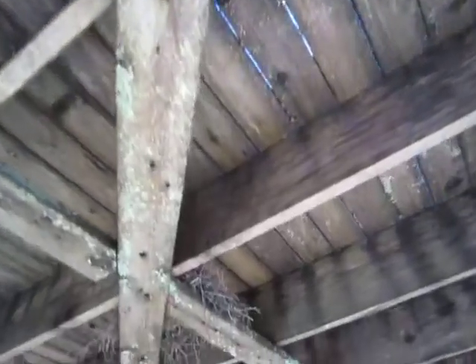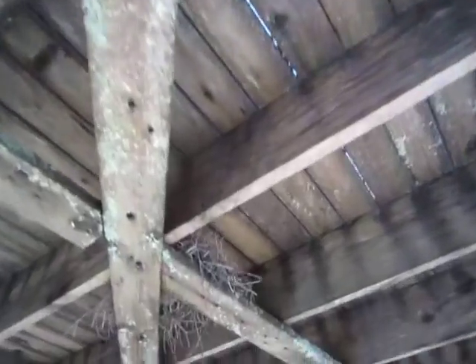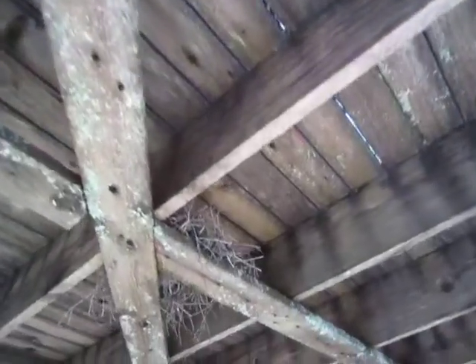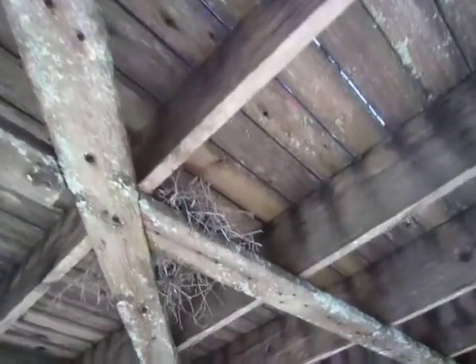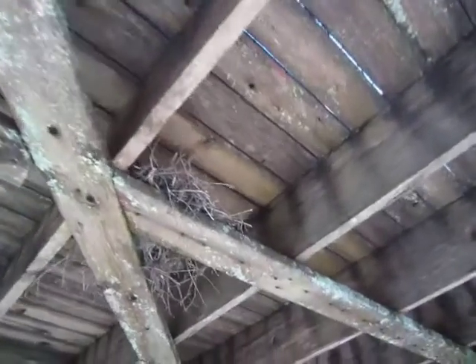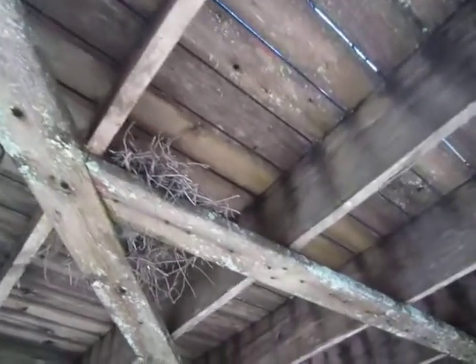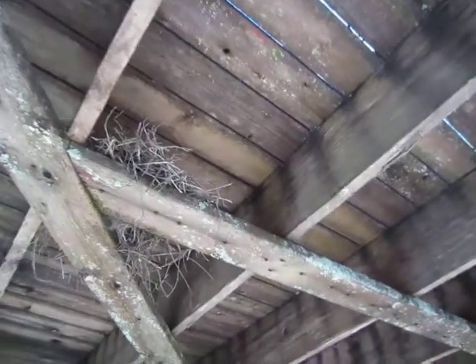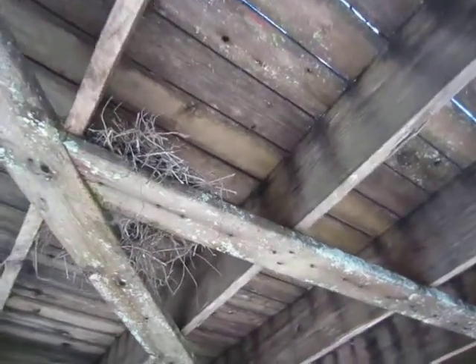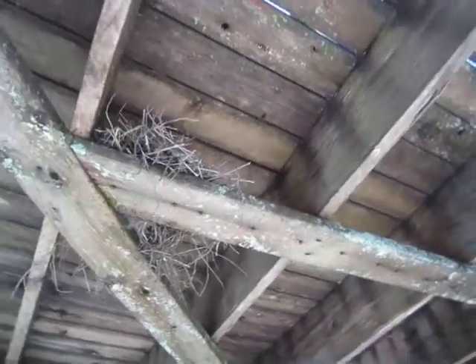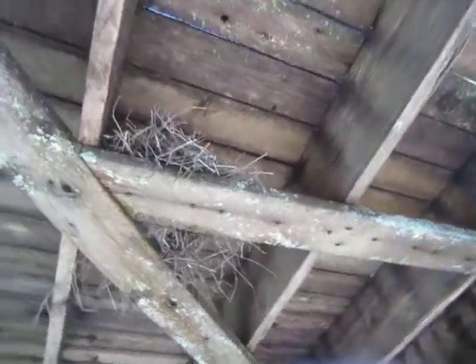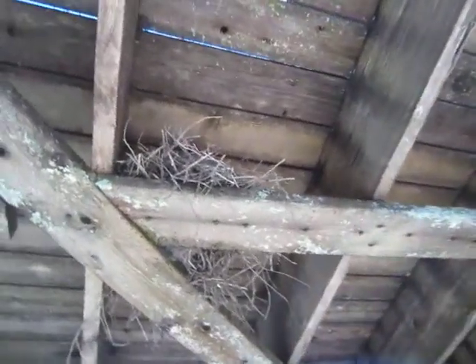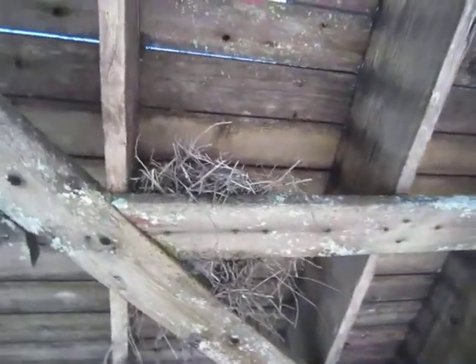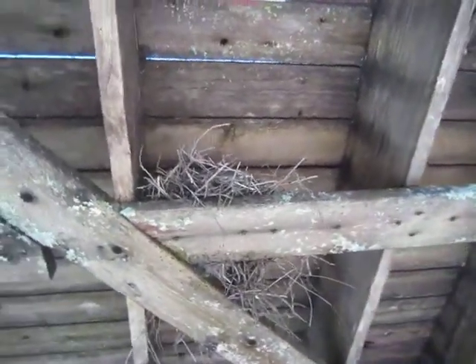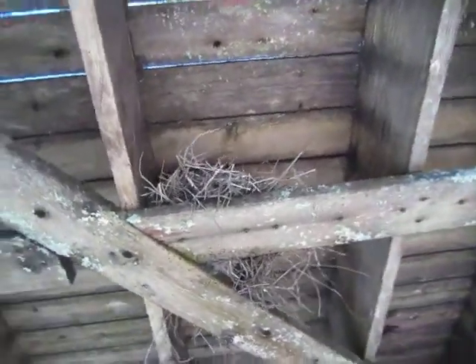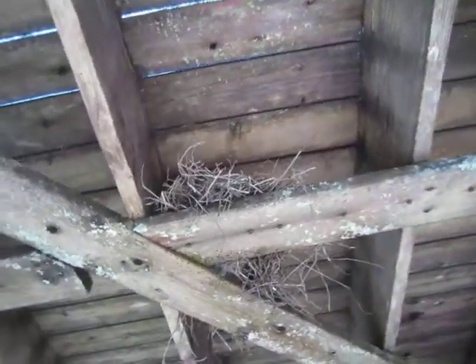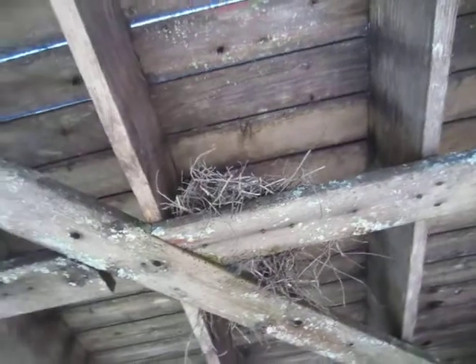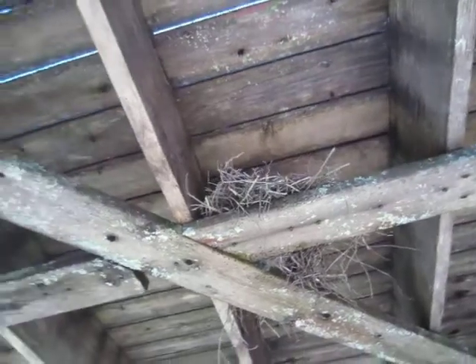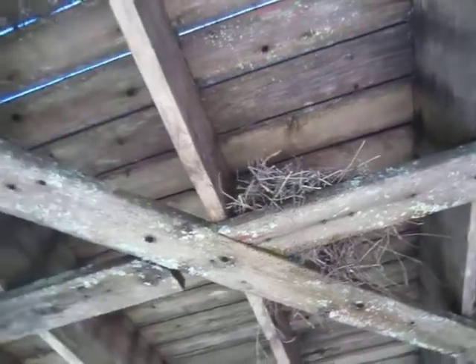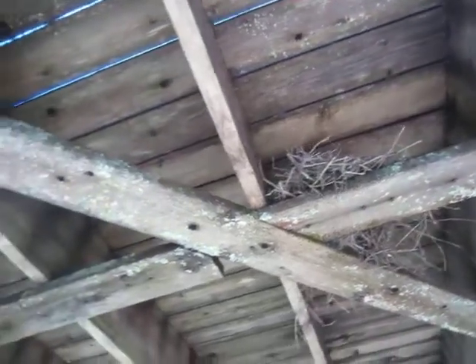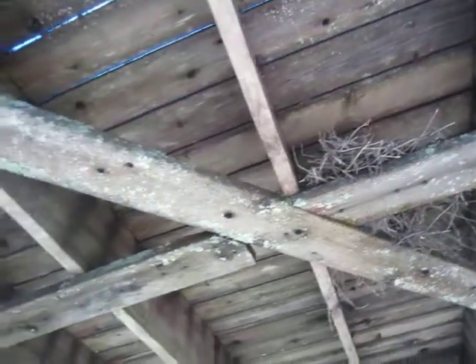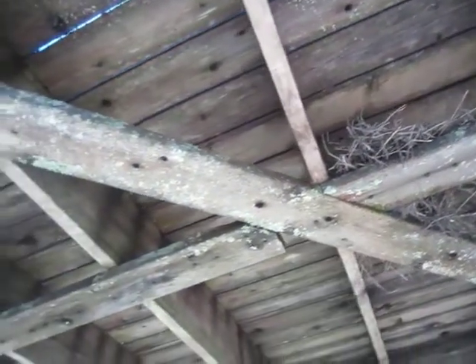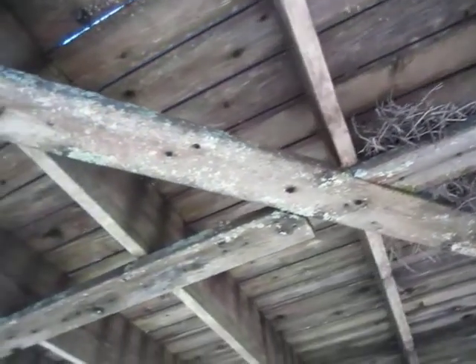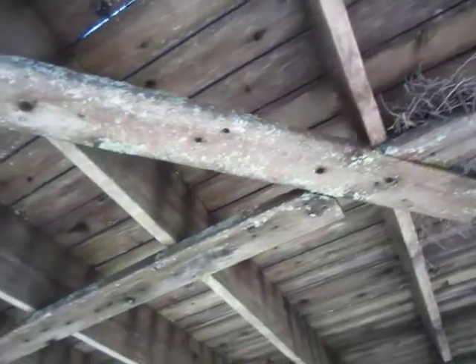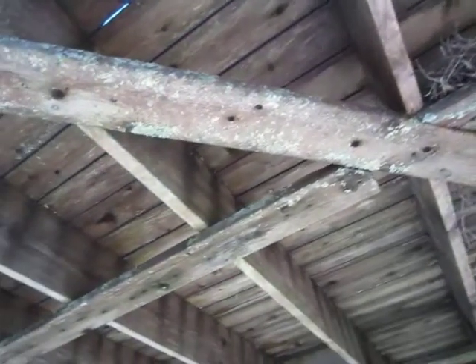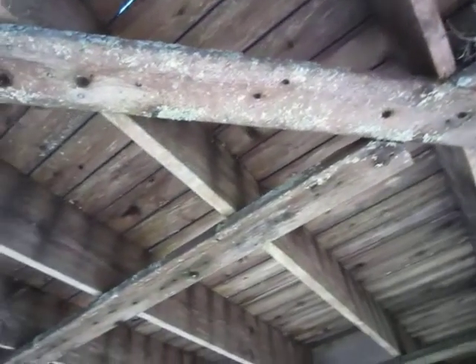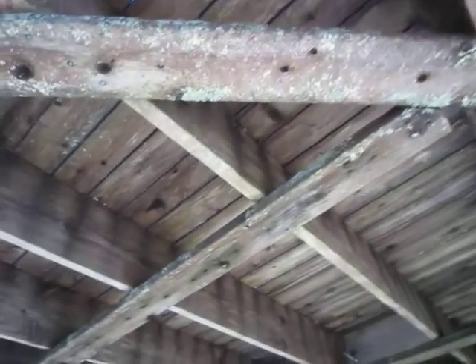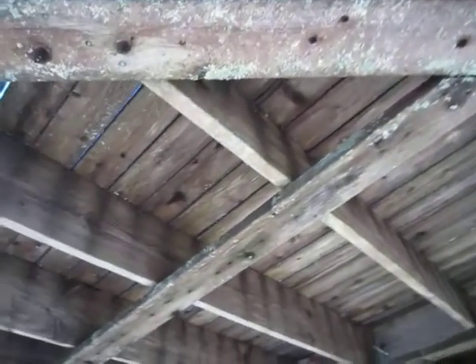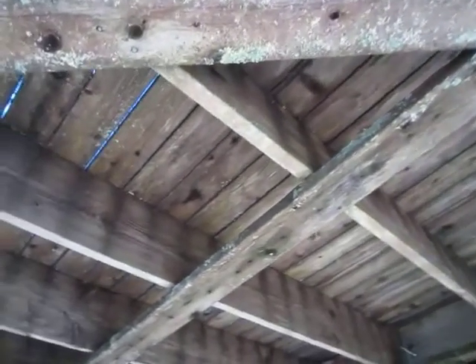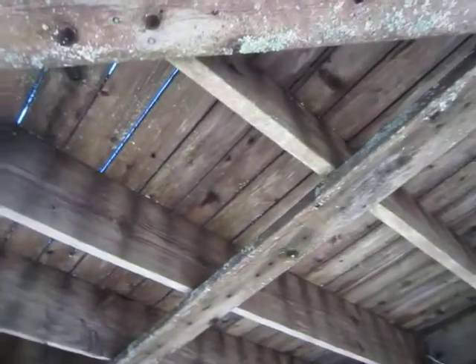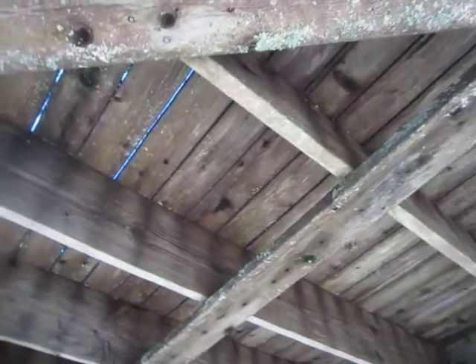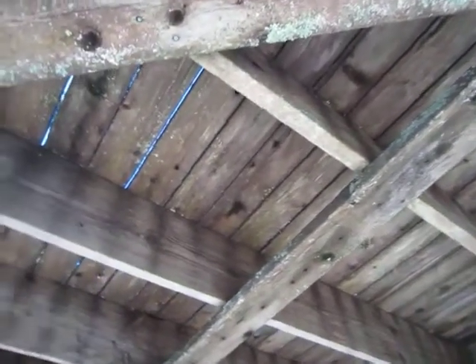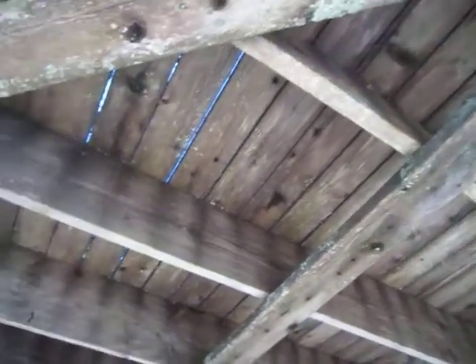So ladies and gentlemen, have a look underneath your deck. Look at our website and our book Deckology and you can see what sort of fungus you have growing underneath your deck, and how bad it is.